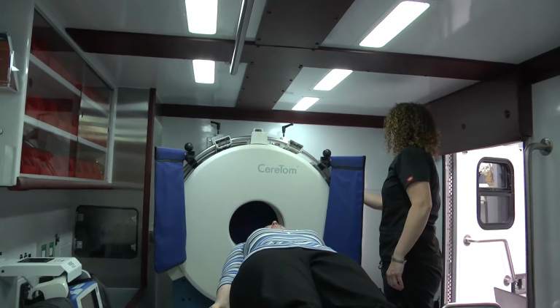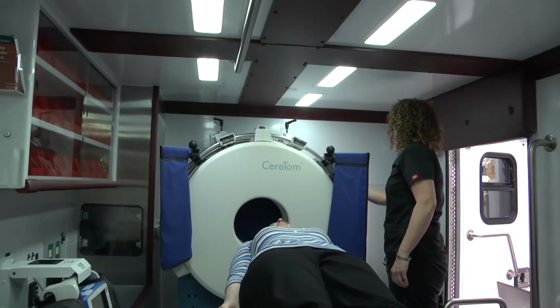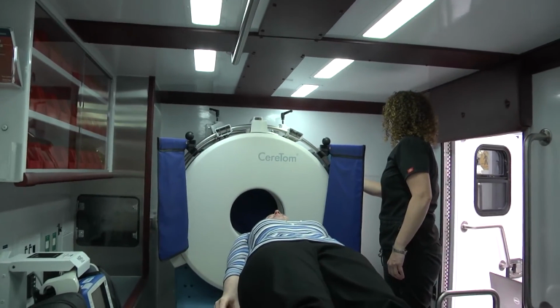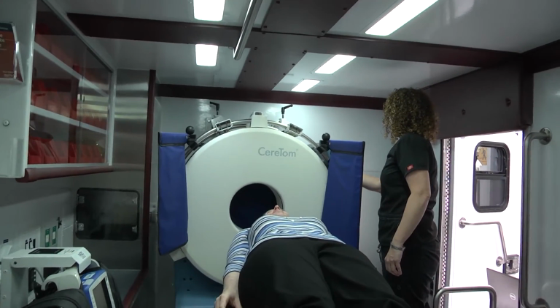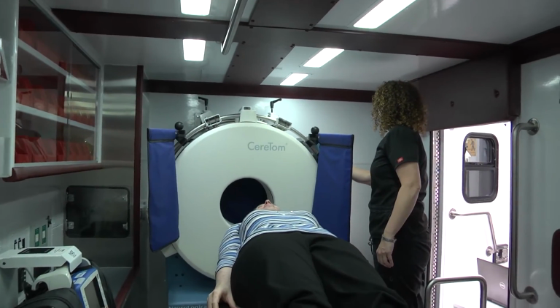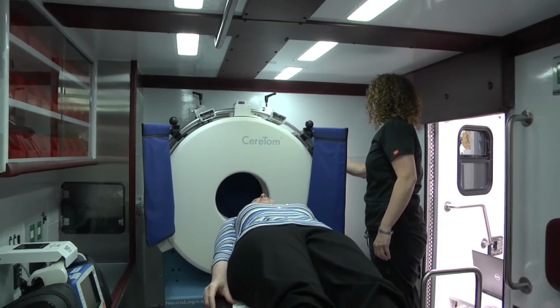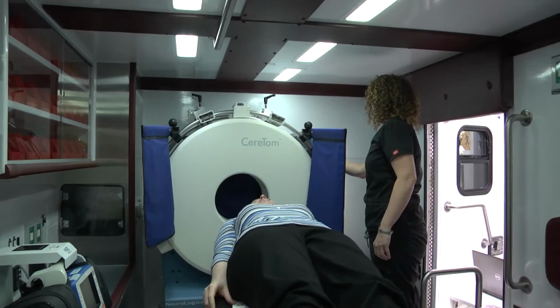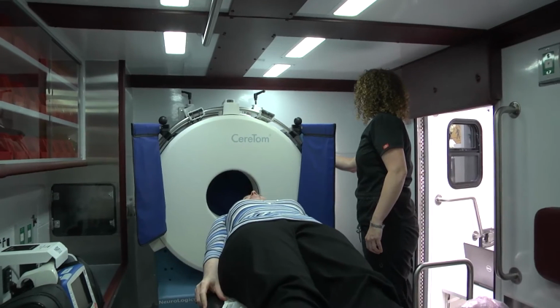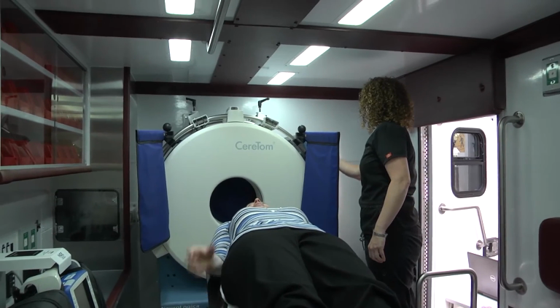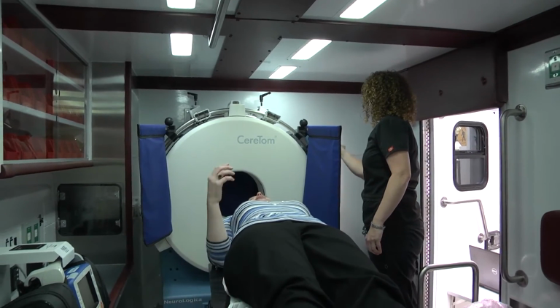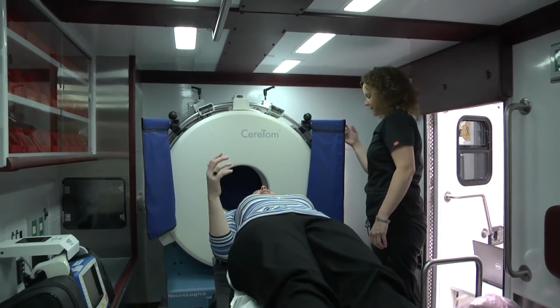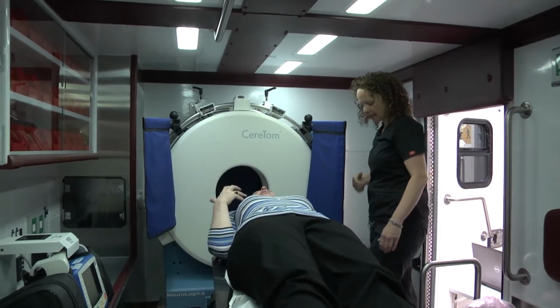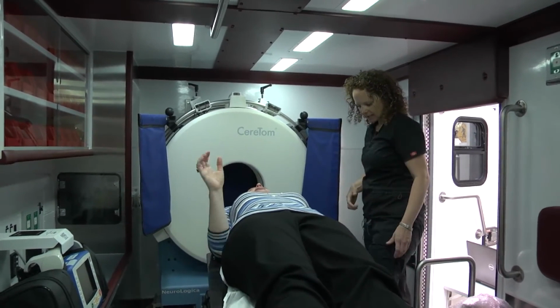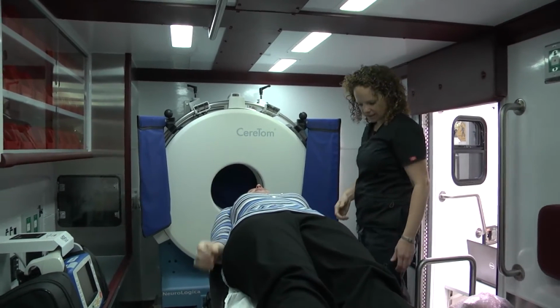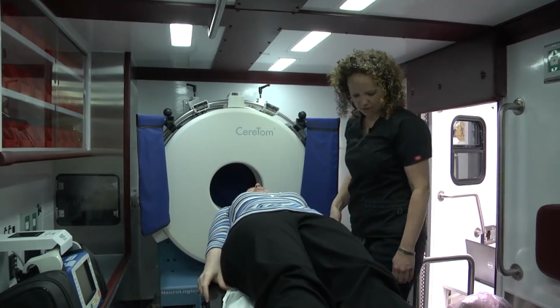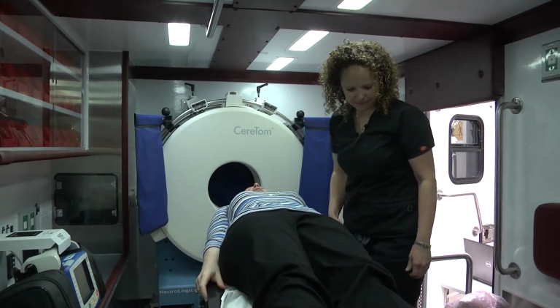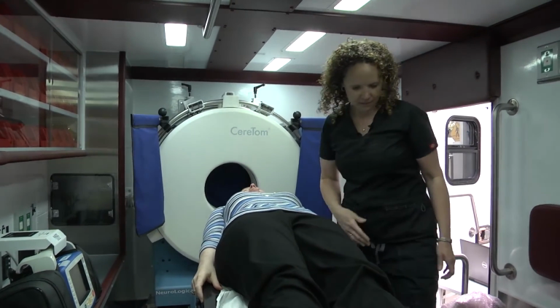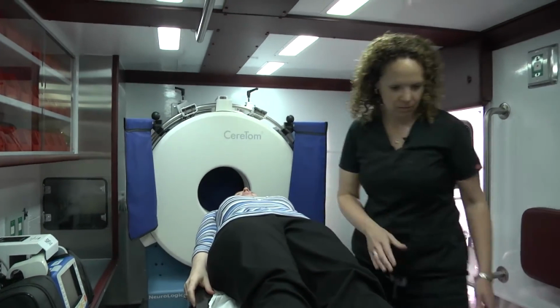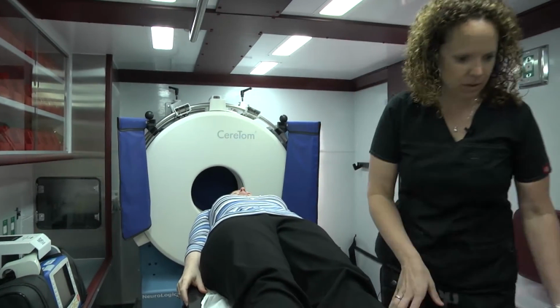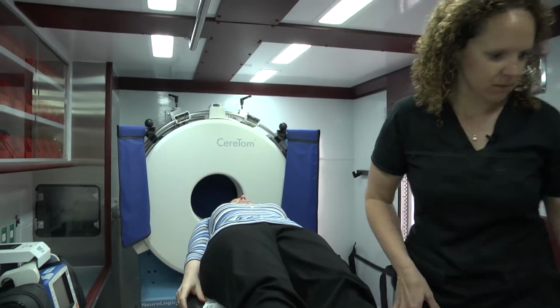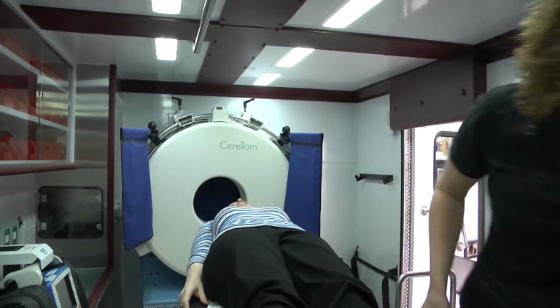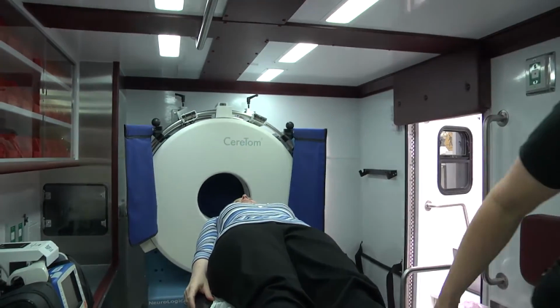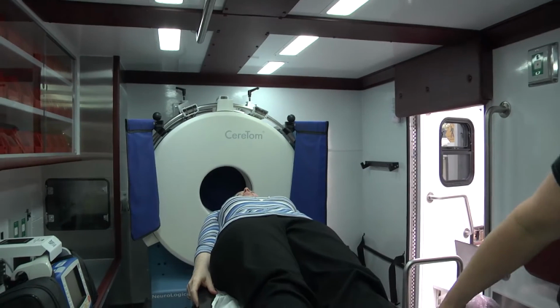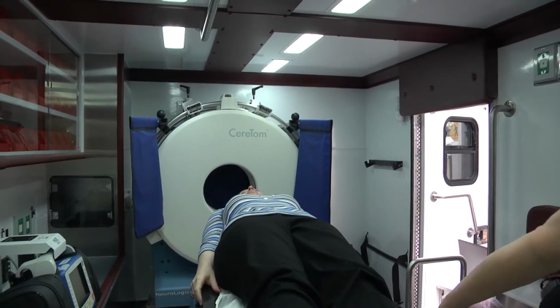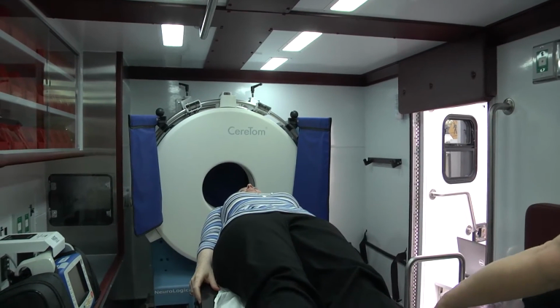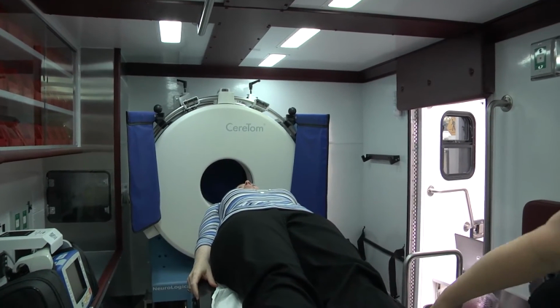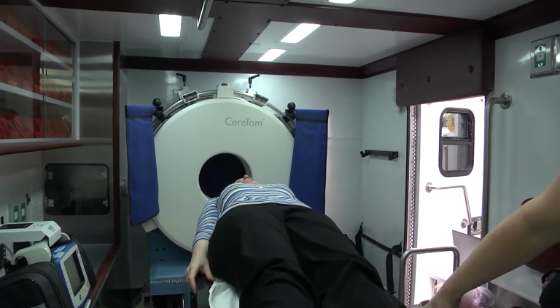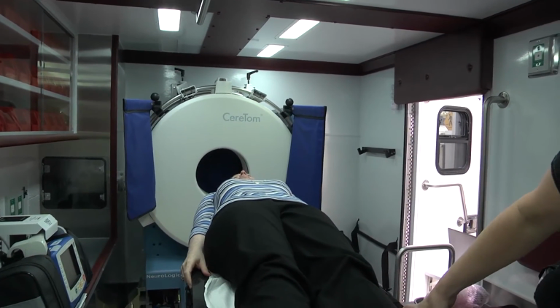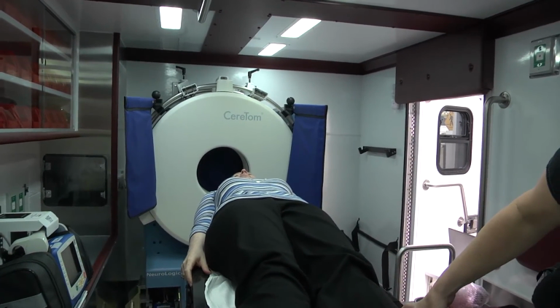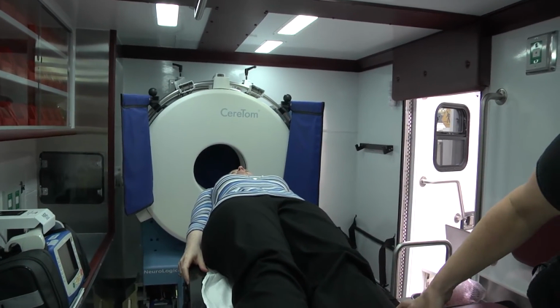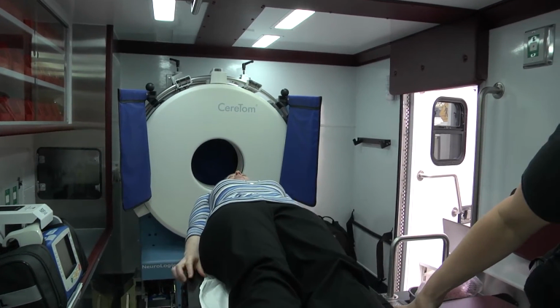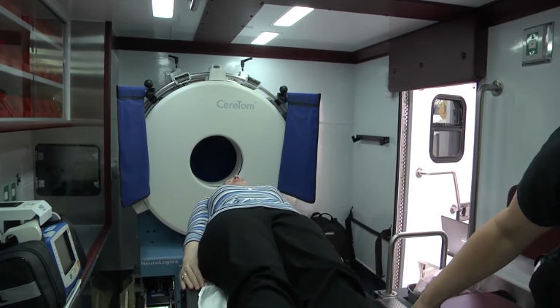And then it goes back into the locking mechanism. You'll lock it prior to going anywhere — we will definitely lock it down. Patient safety always first.